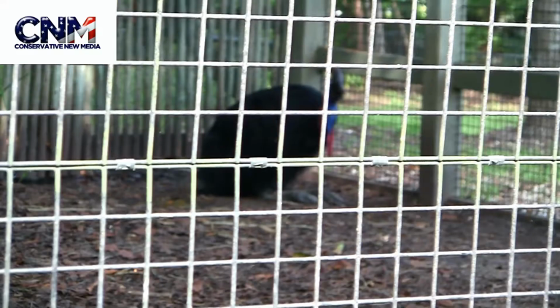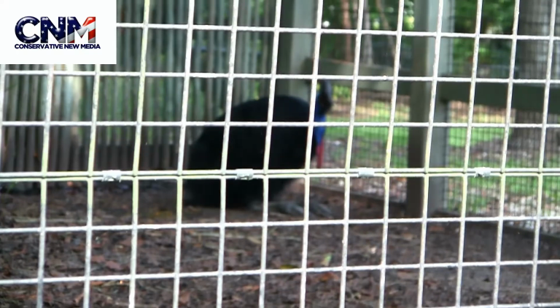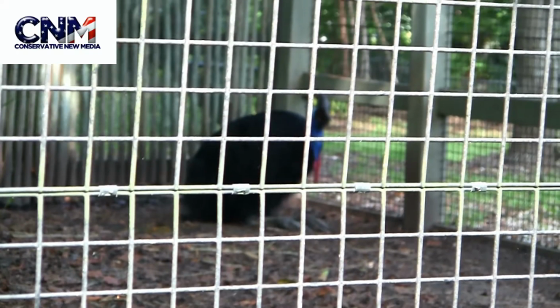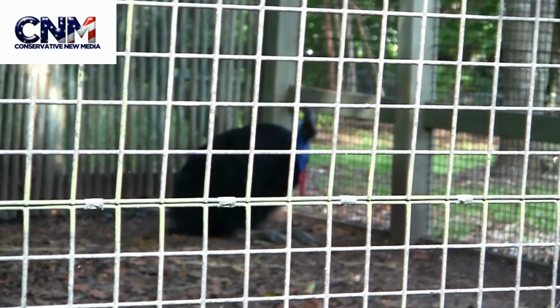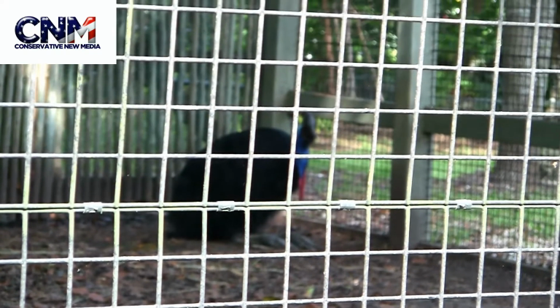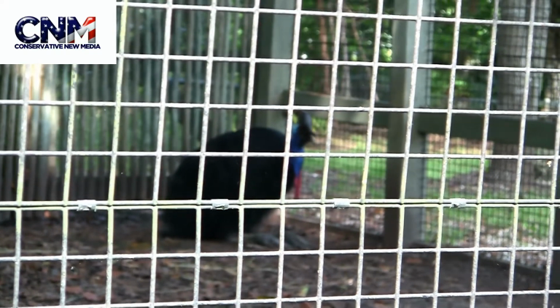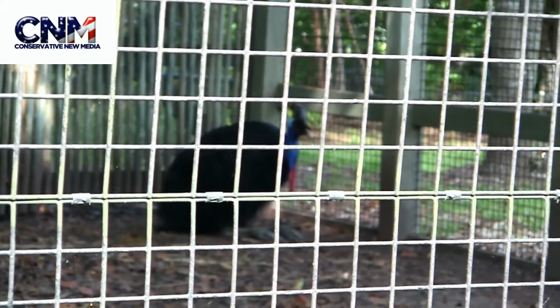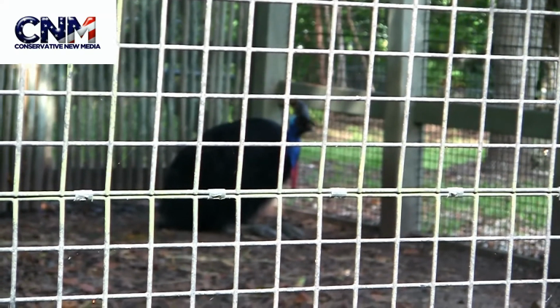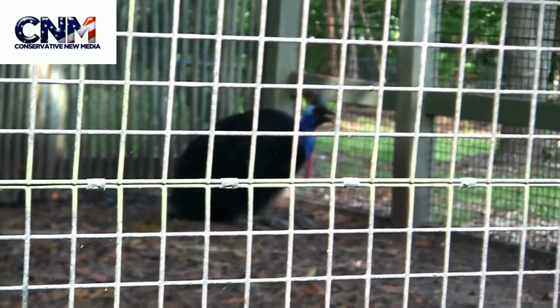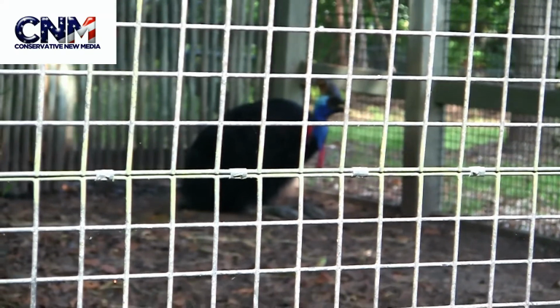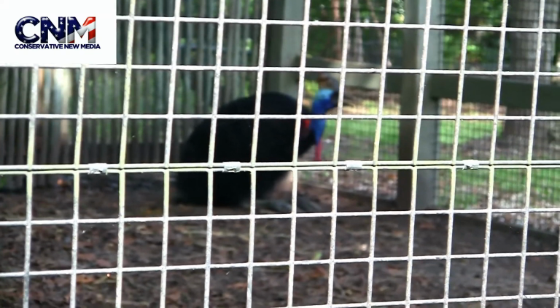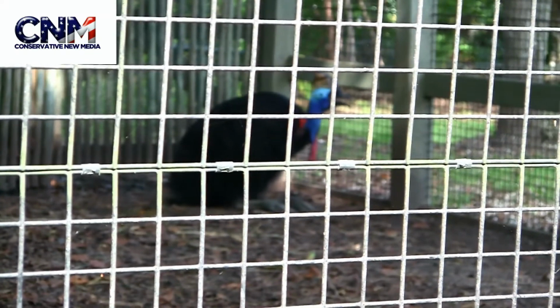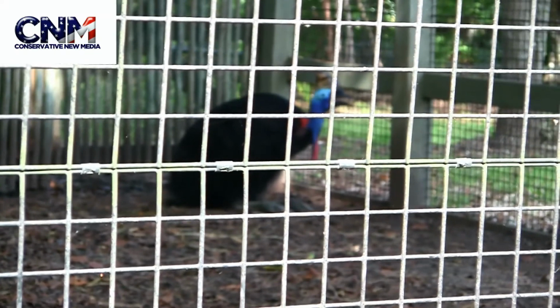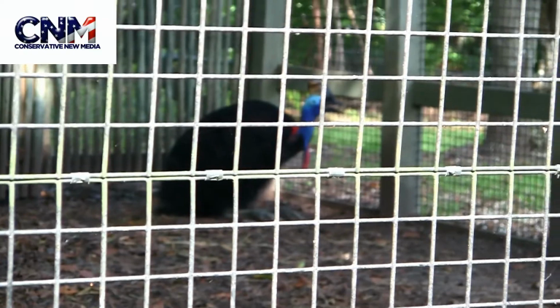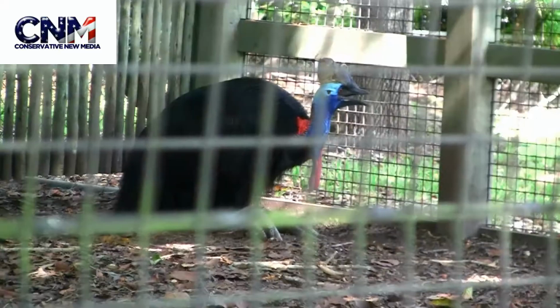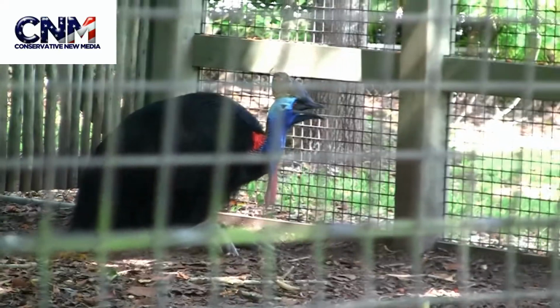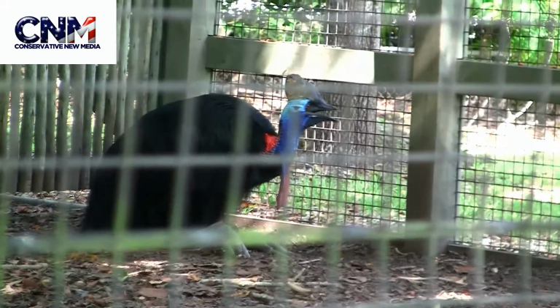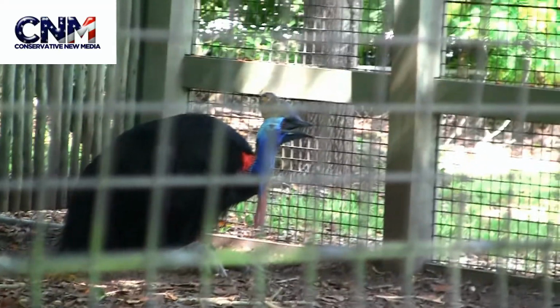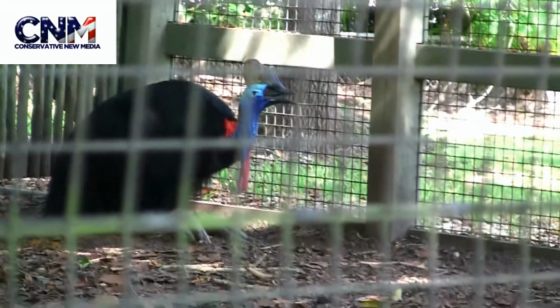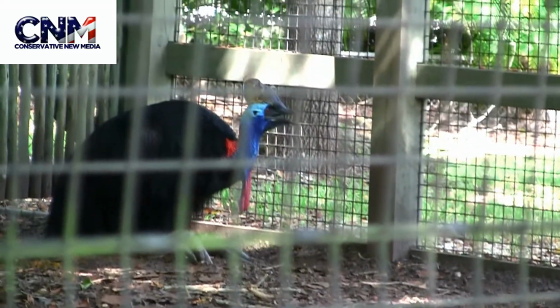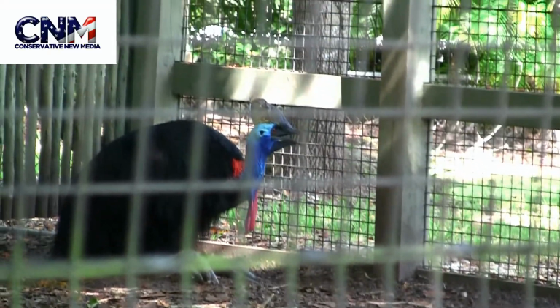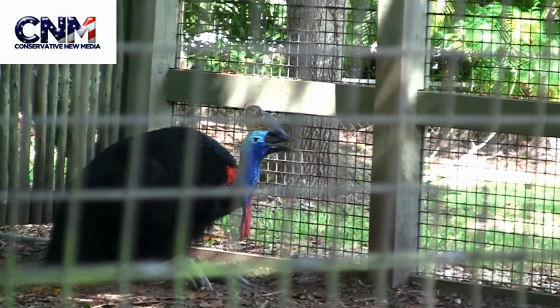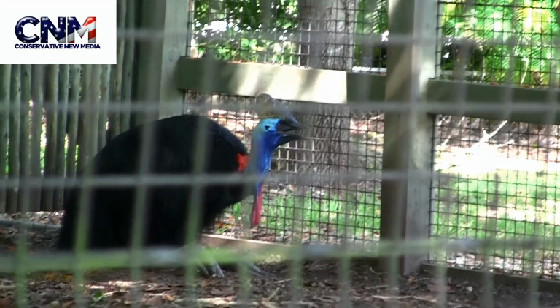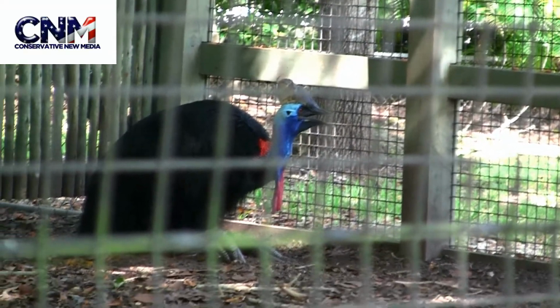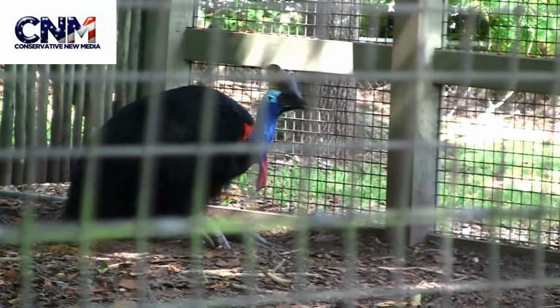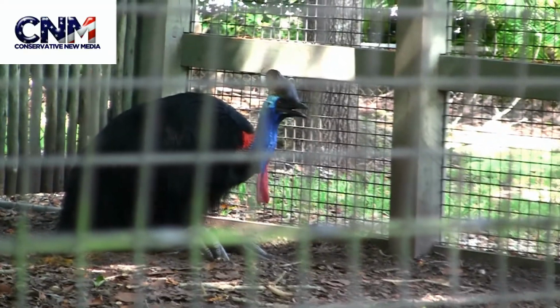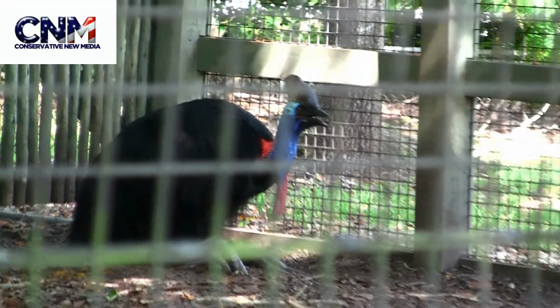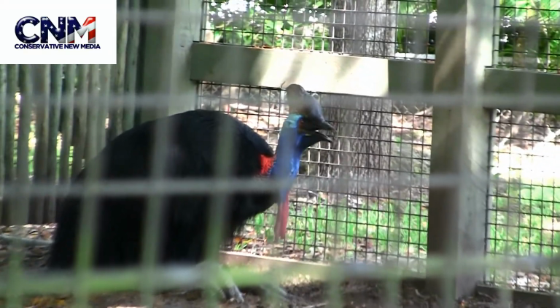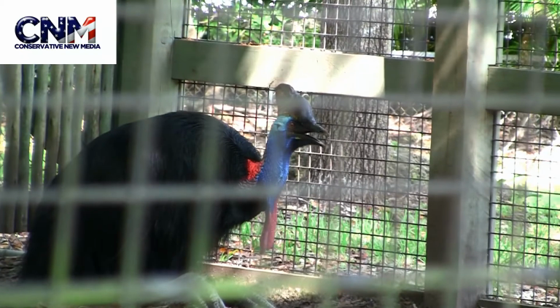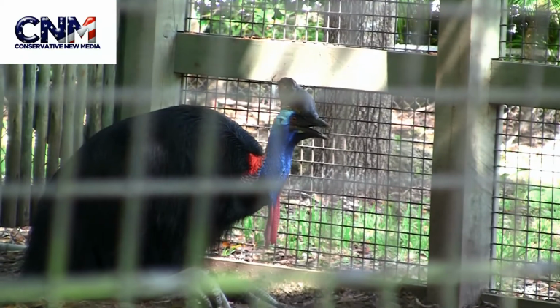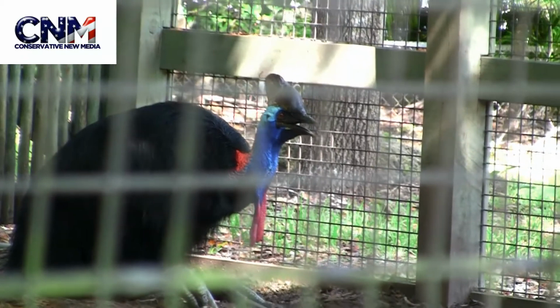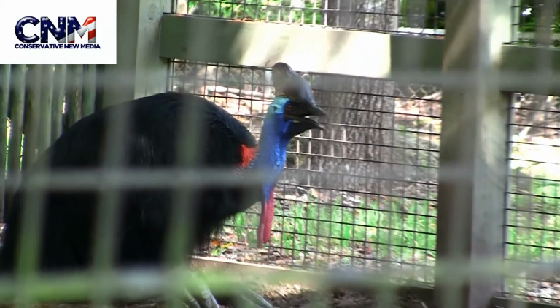Look at this — it's a double wattle cassowary, a bird from Australia. Look at that thing. That is just incredible coloration. I mean, that thing looks like a dinosaur.